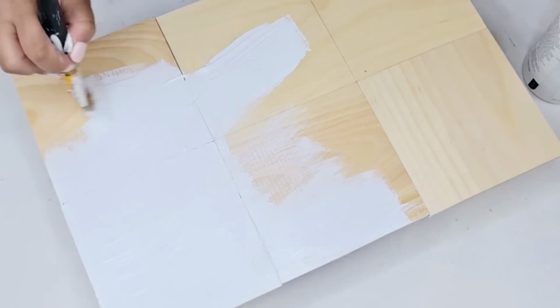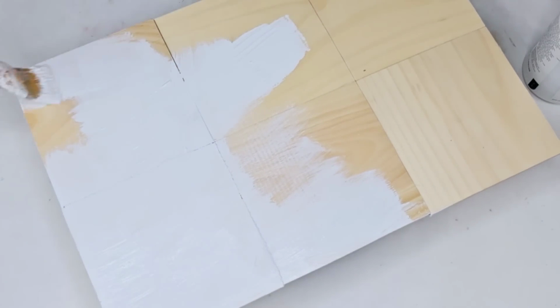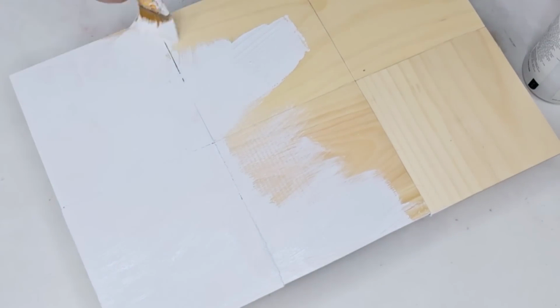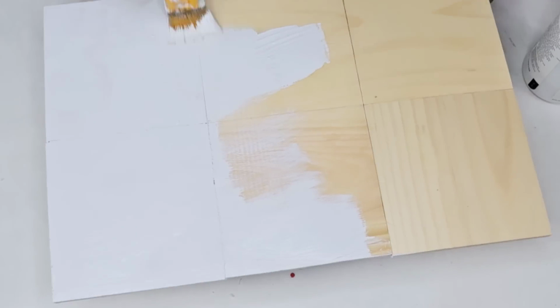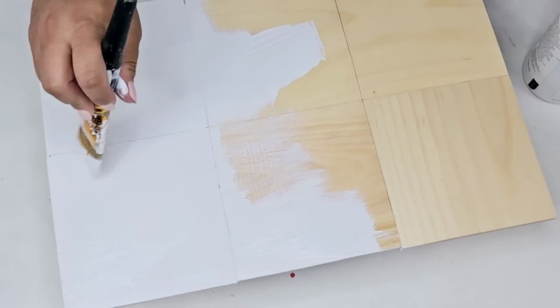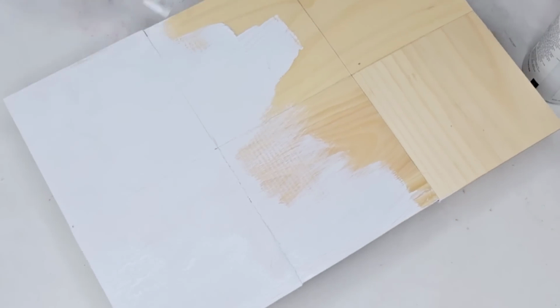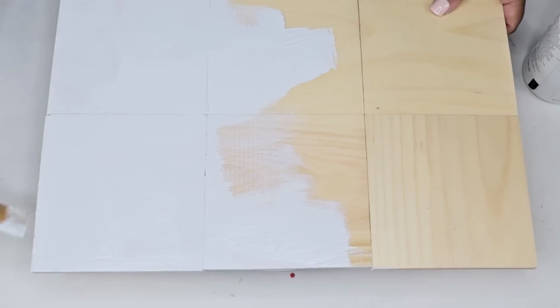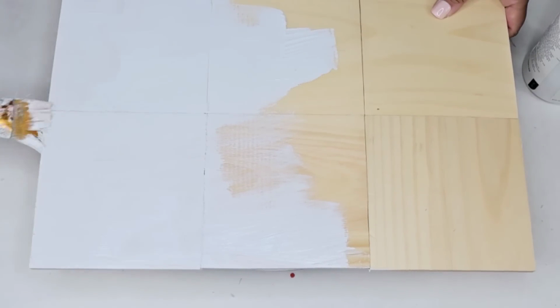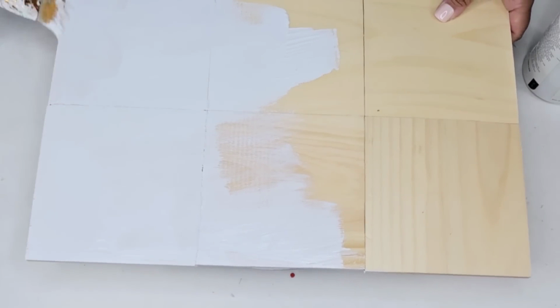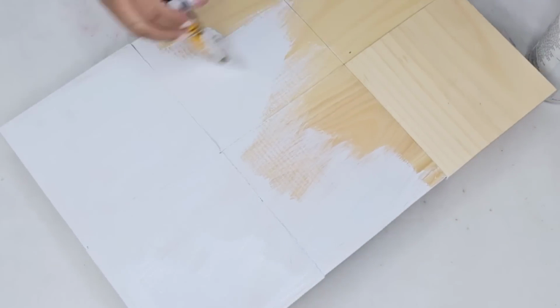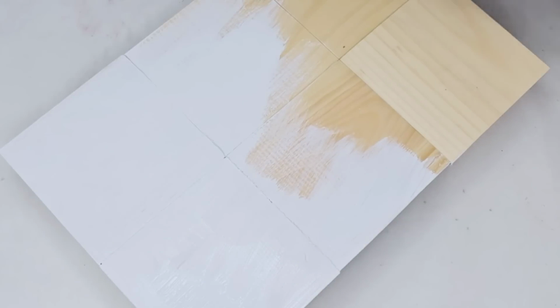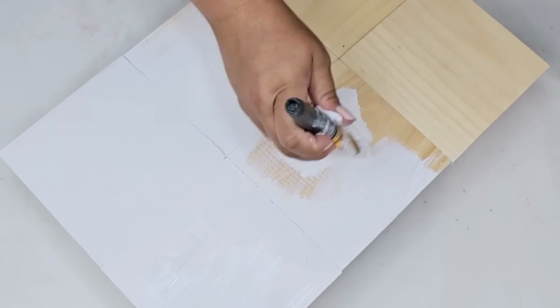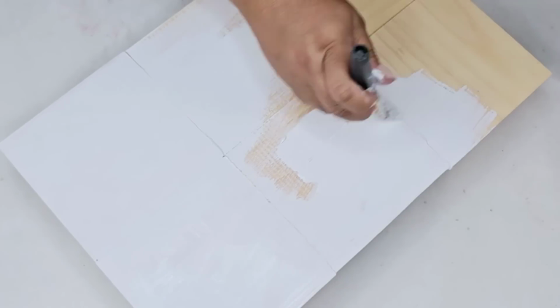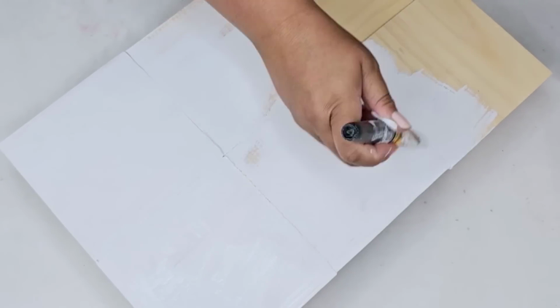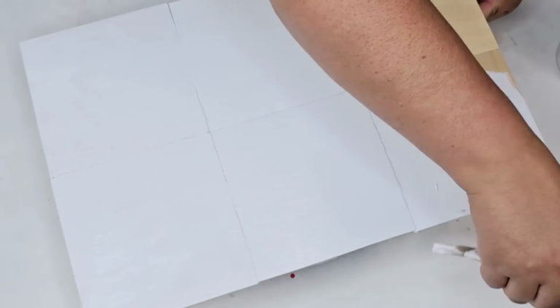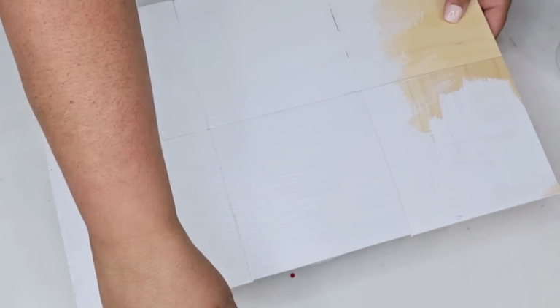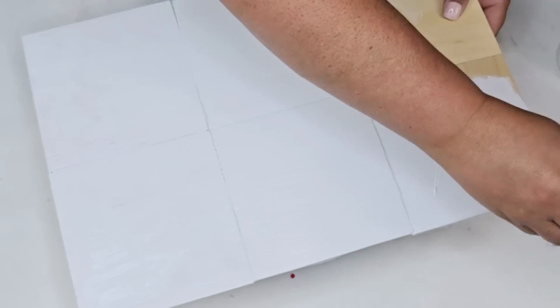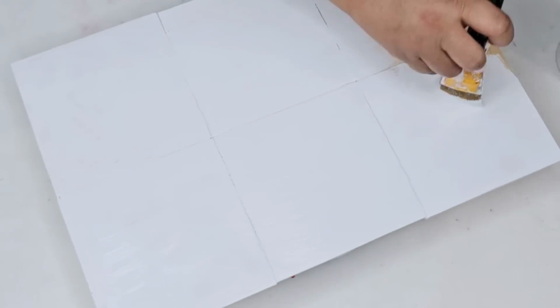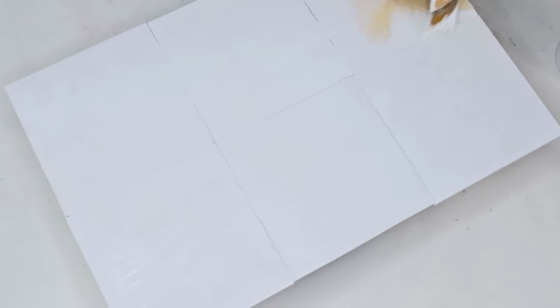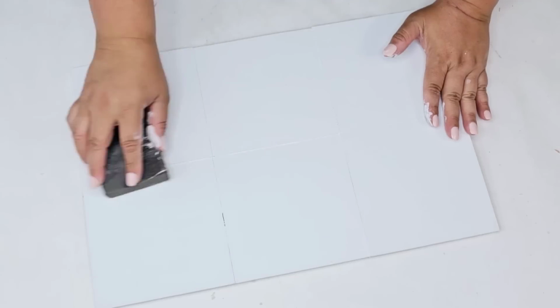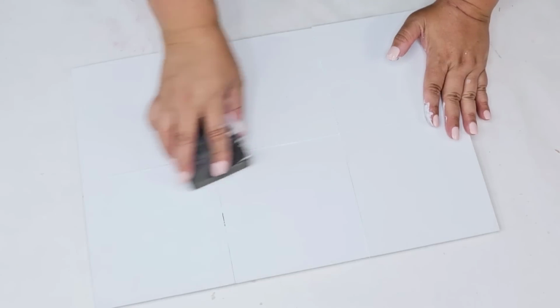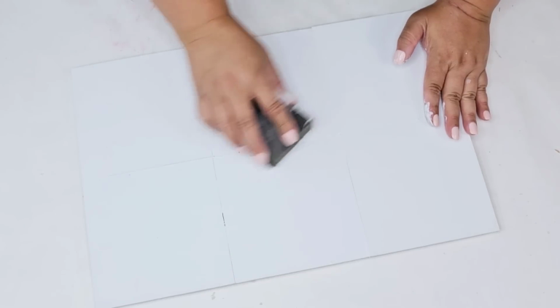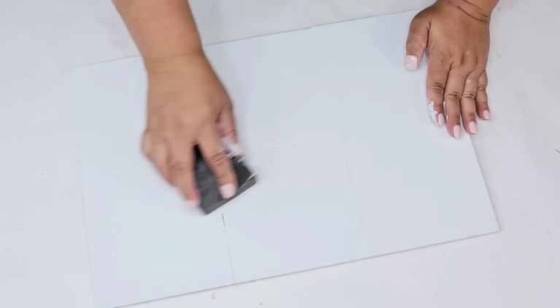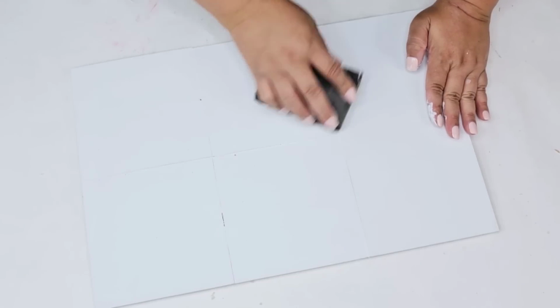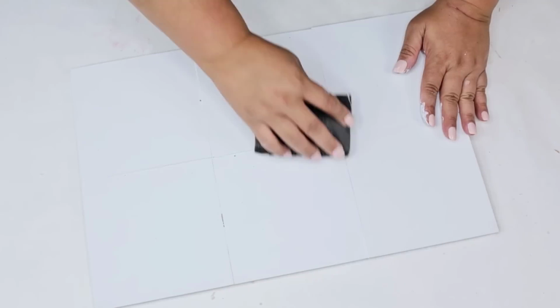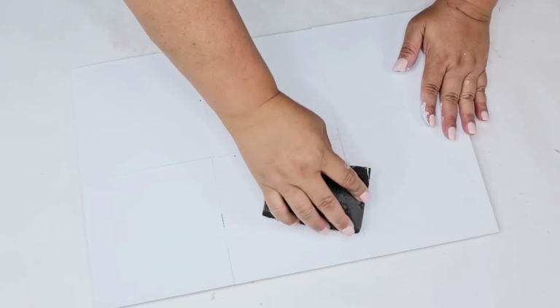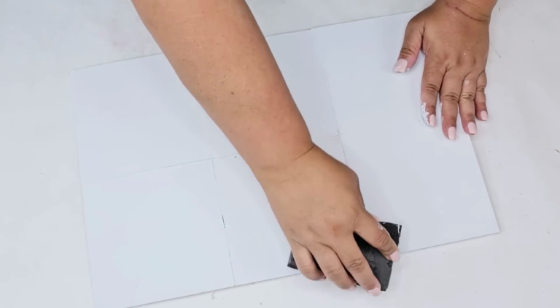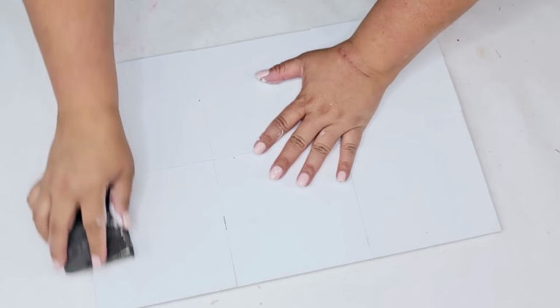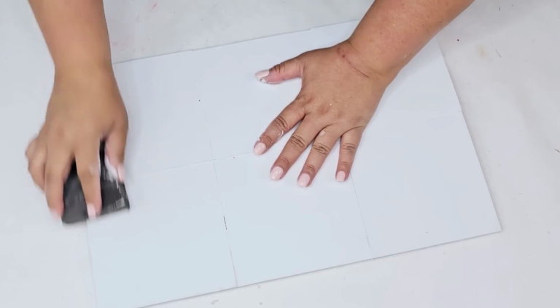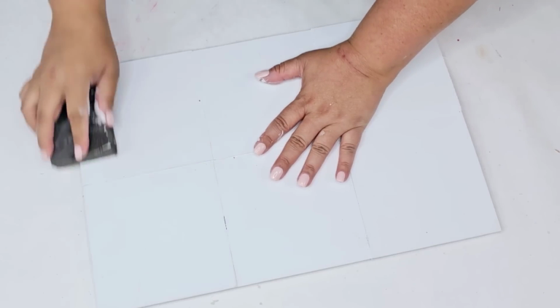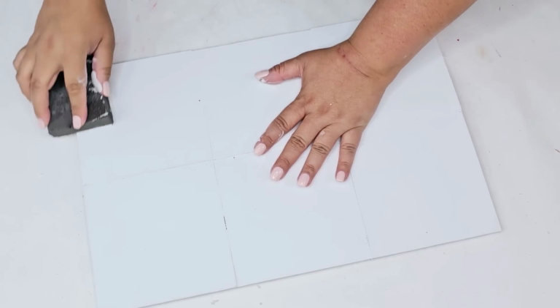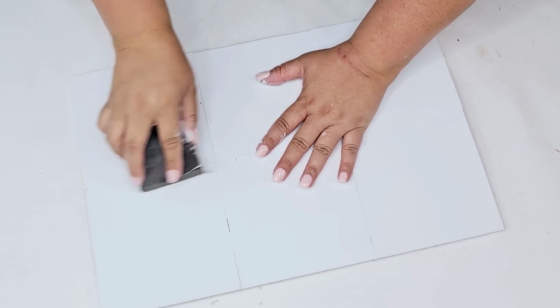I am going to add a stencil to the front of this board — it's a stencil from Essential Stencil. I do have their website down below in the description box, but if you have stencils at home or even a Cricut, you can certainly do whatever design you want for it.